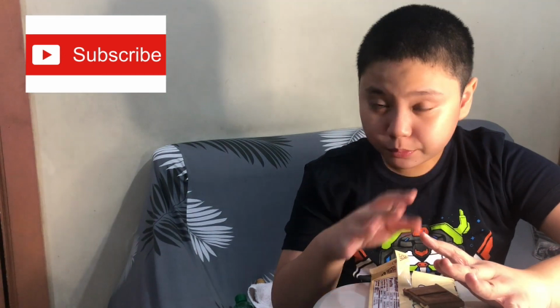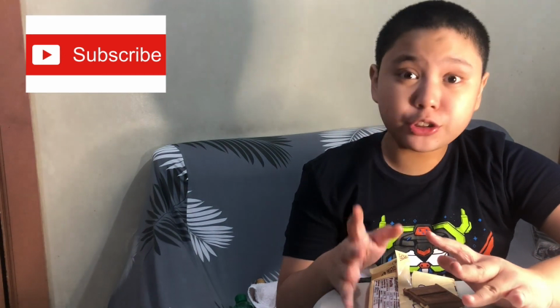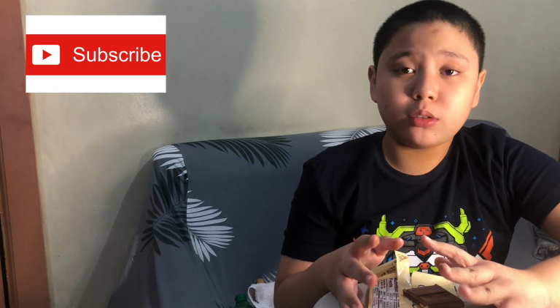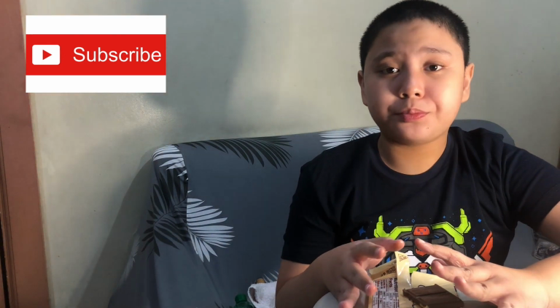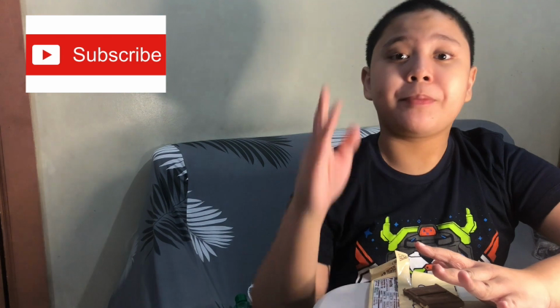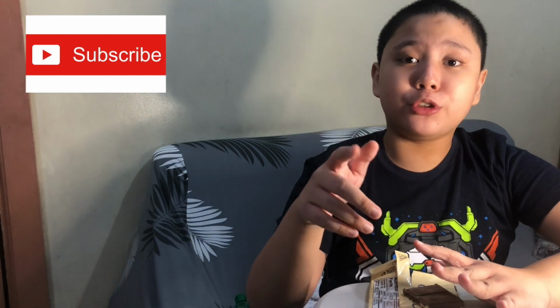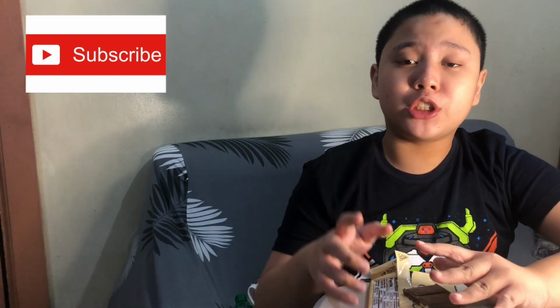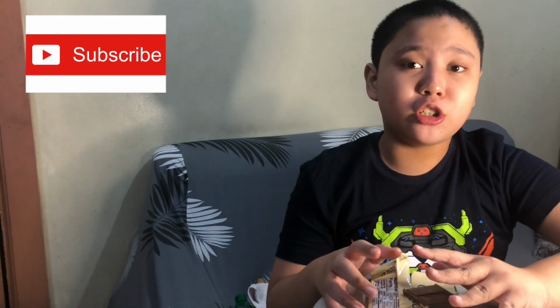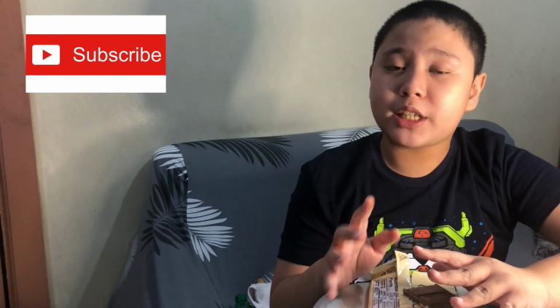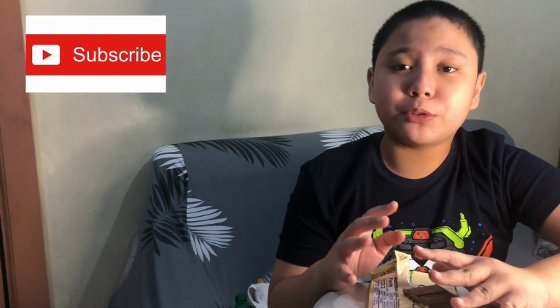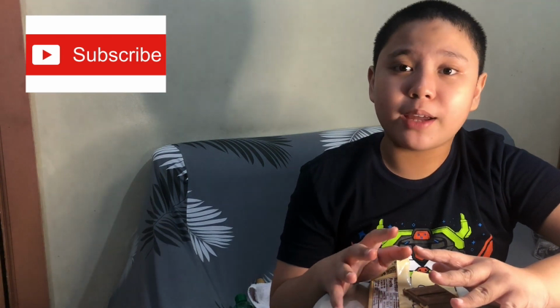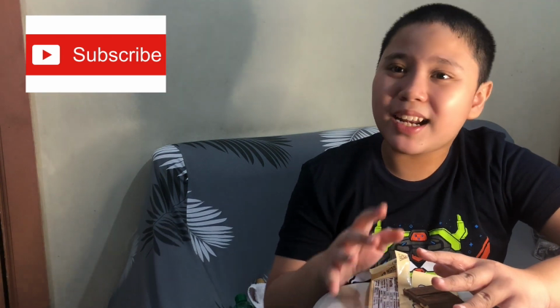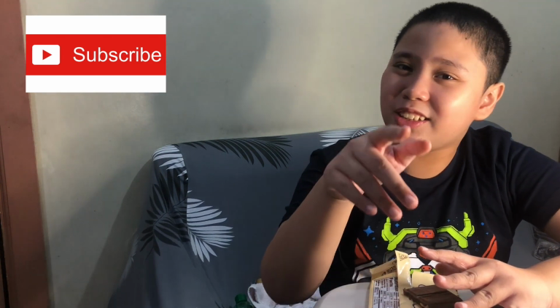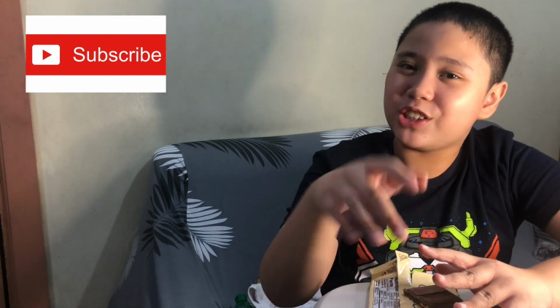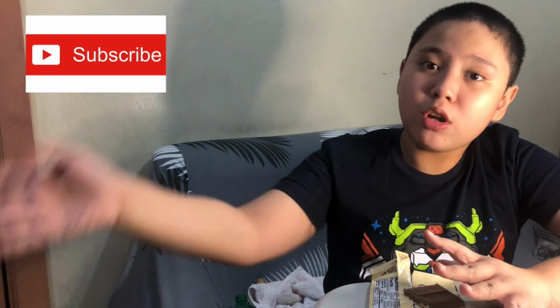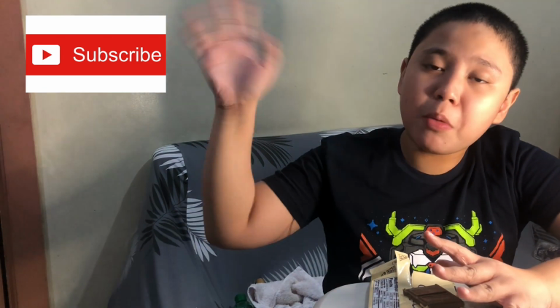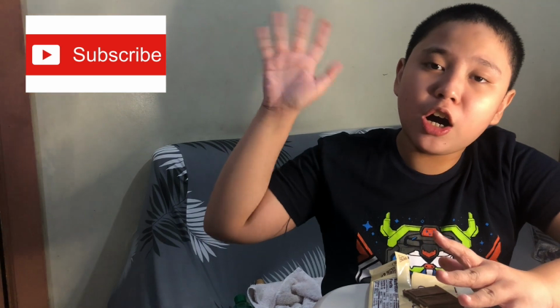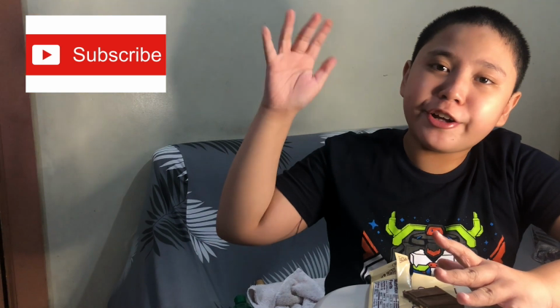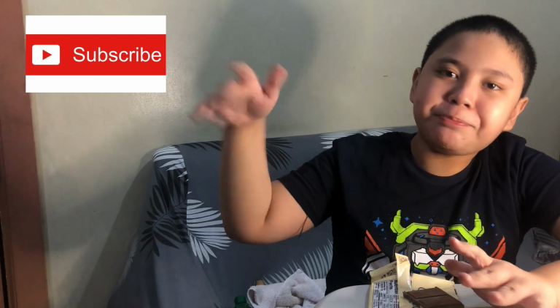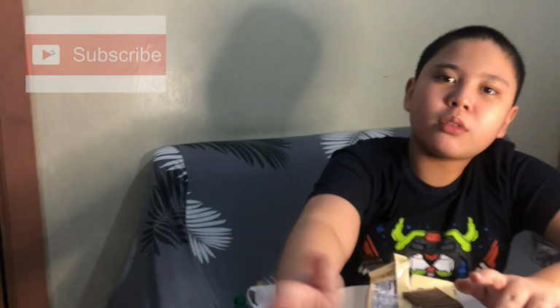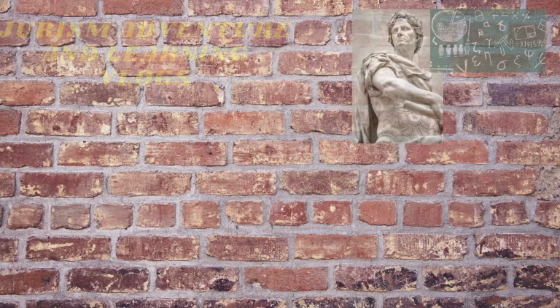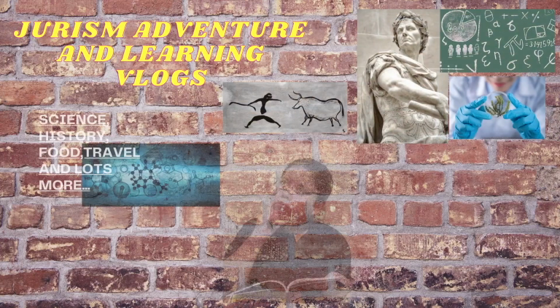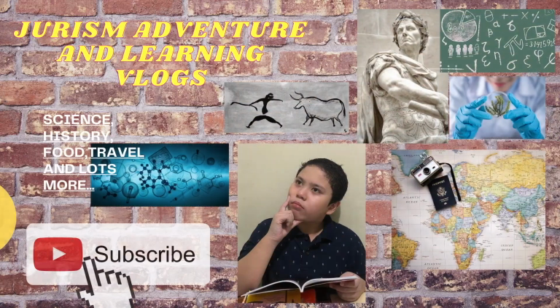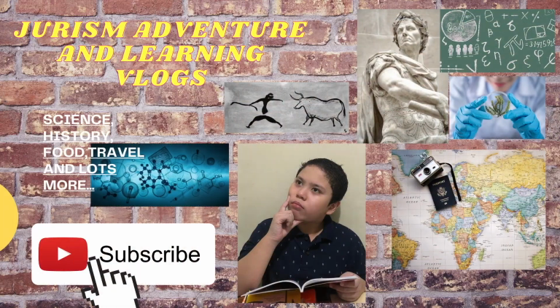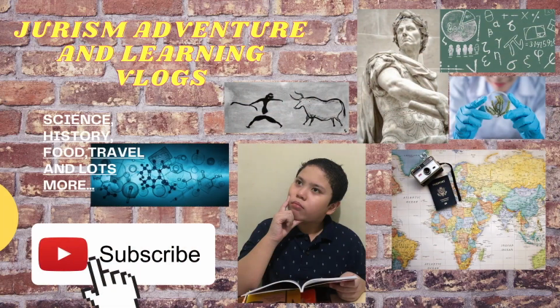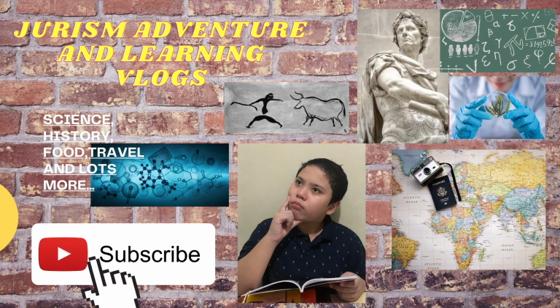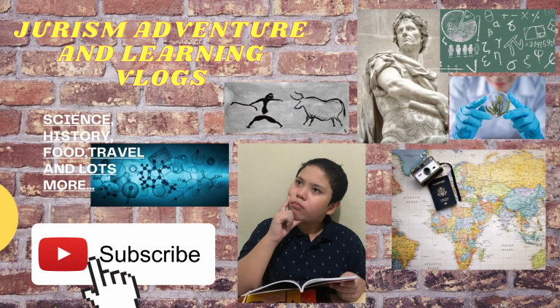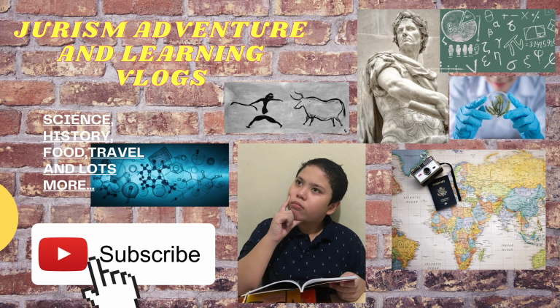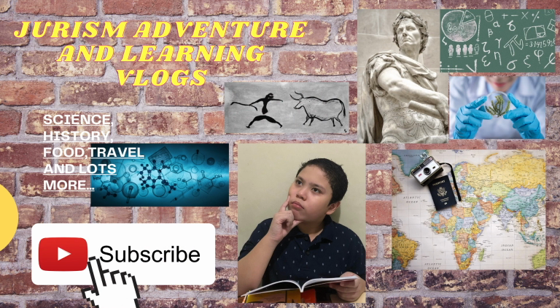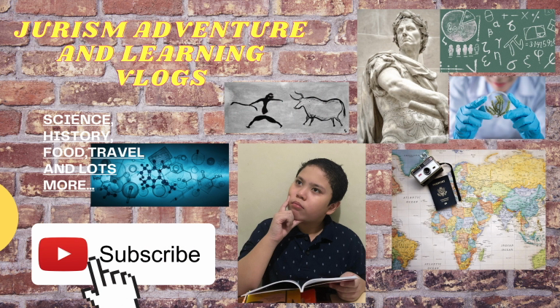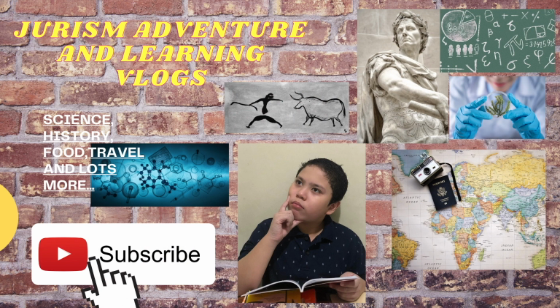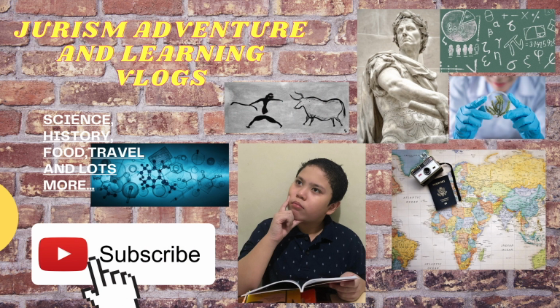I hope you enjoyed this video. Please like and subscribe. Let's see you in the next video. Bye-bye.